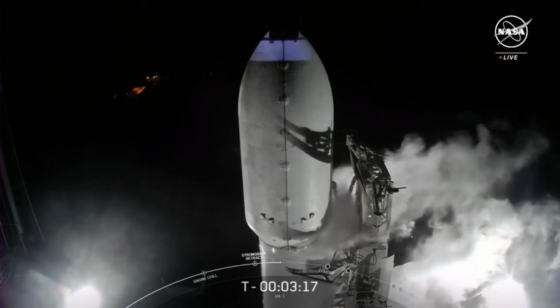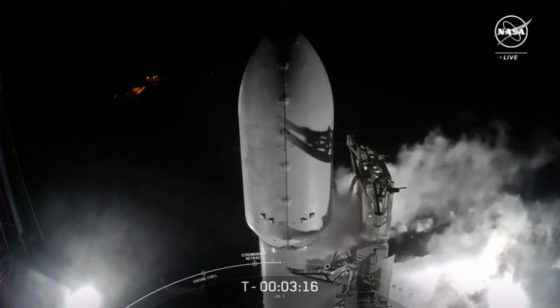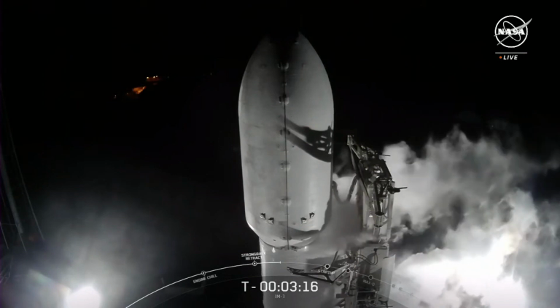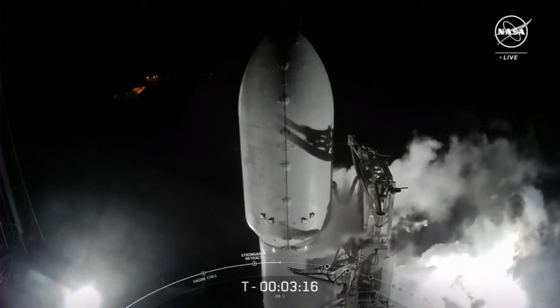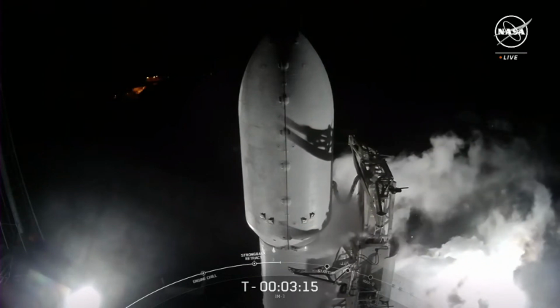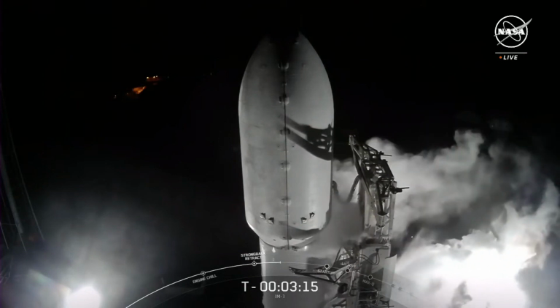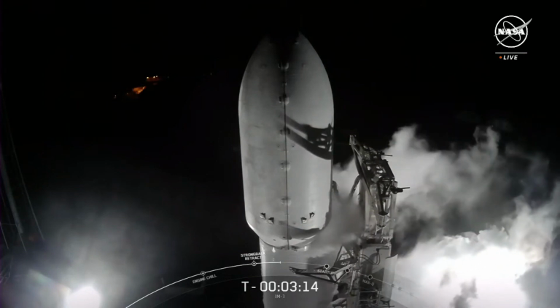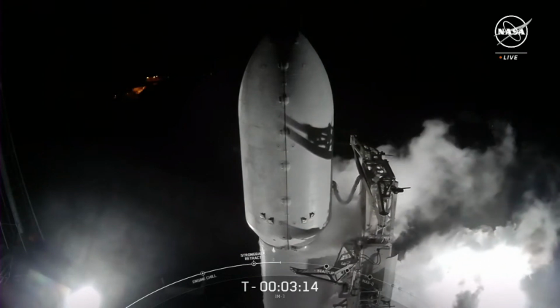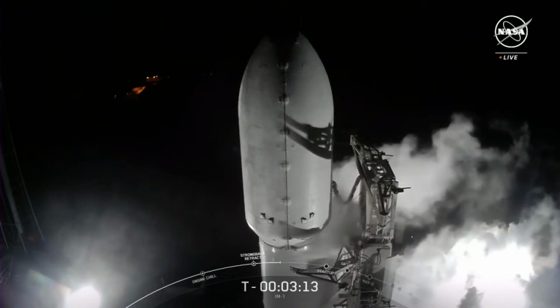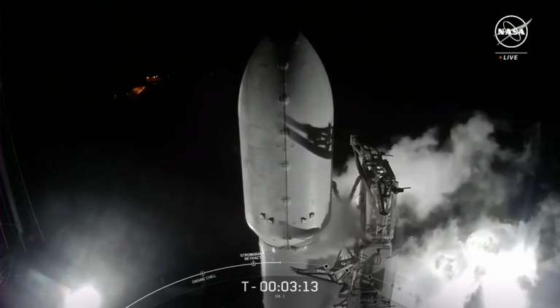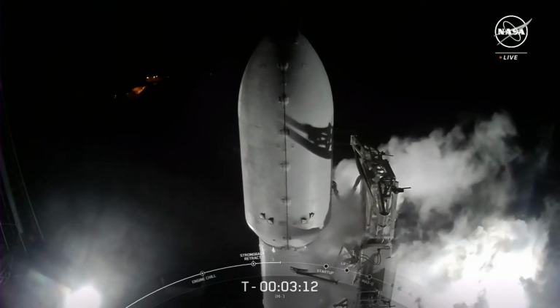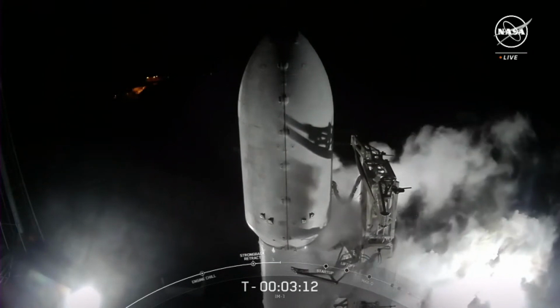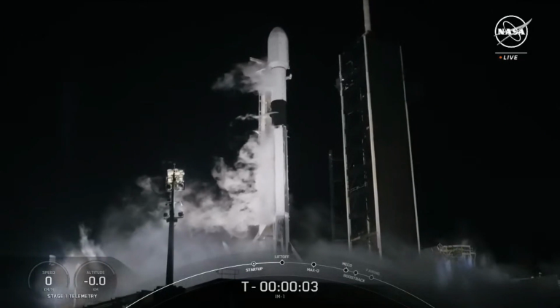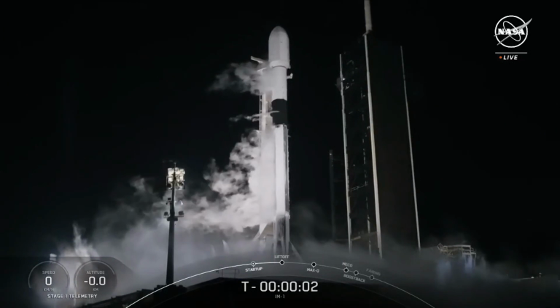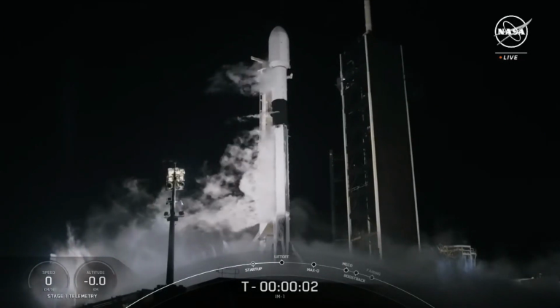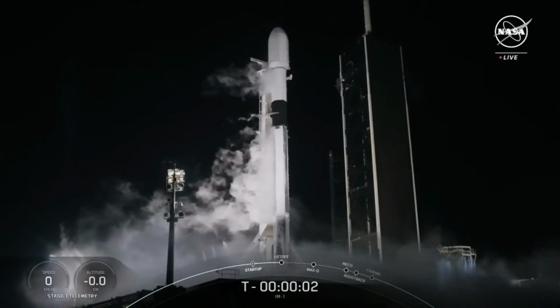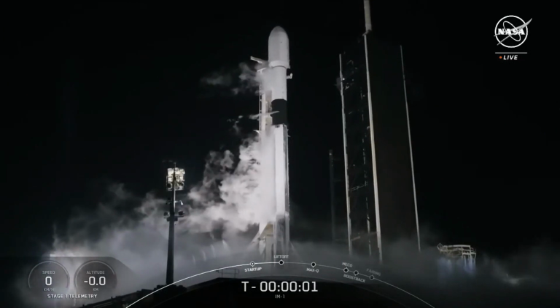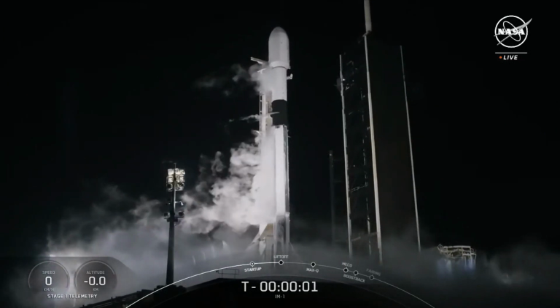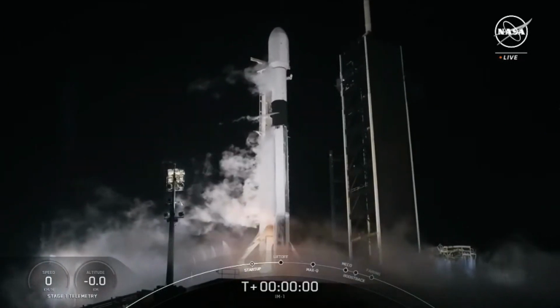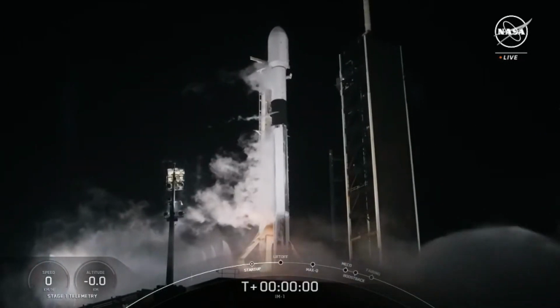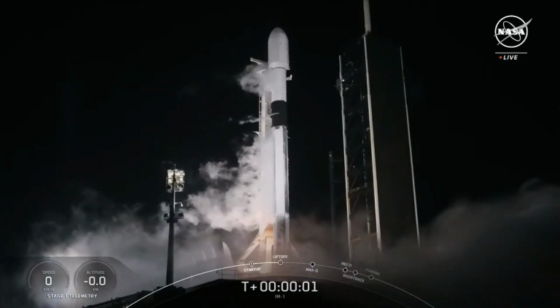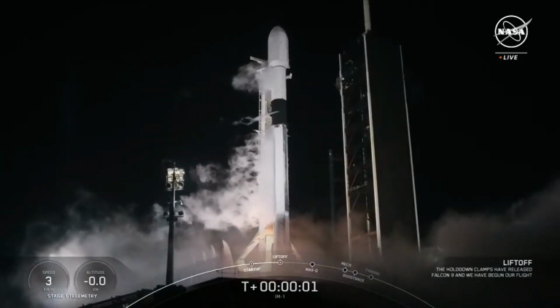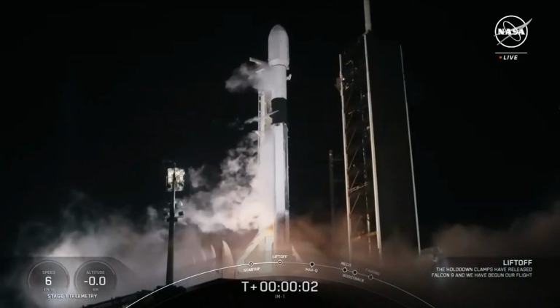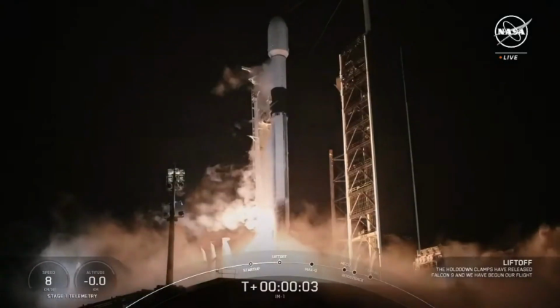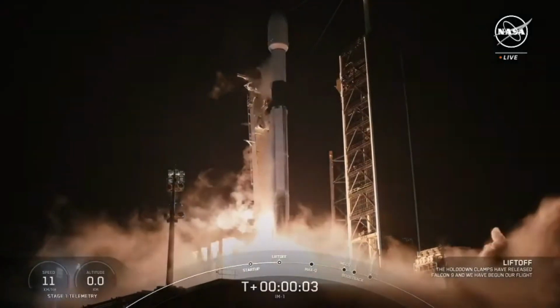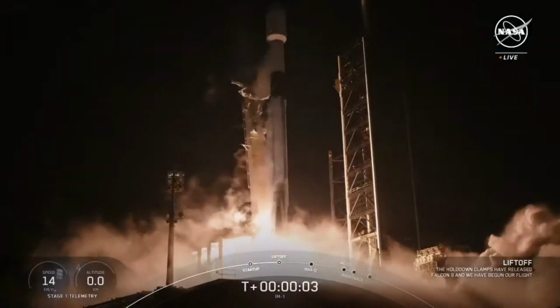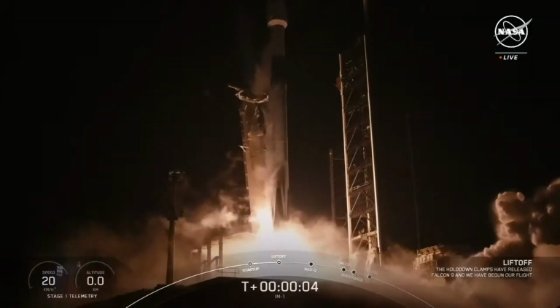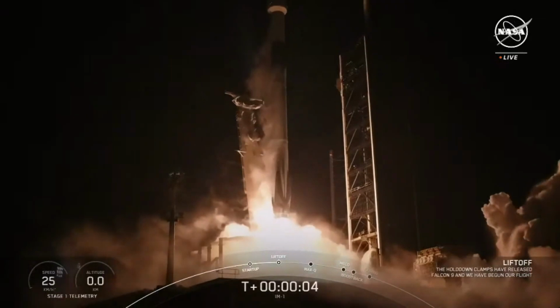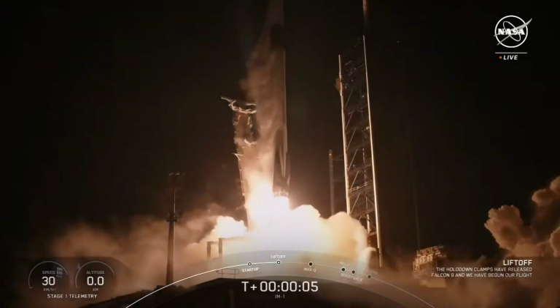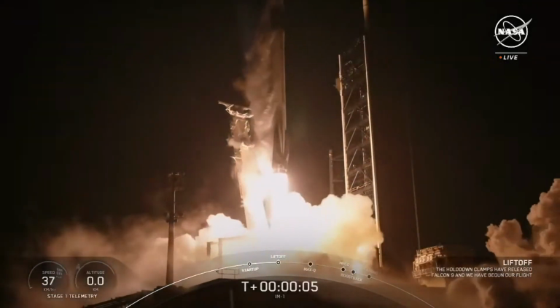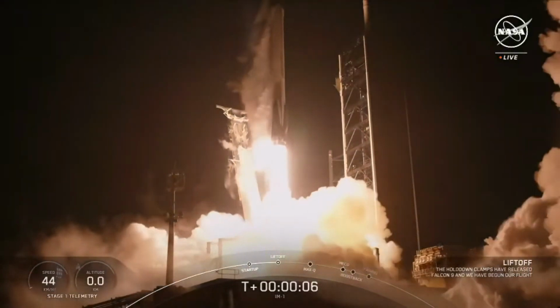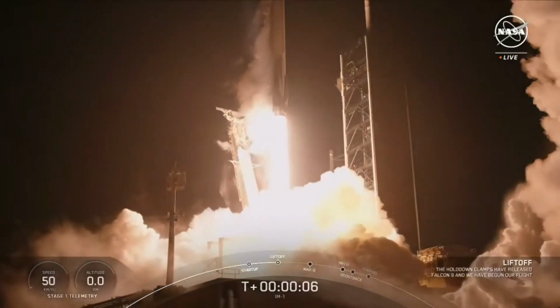Liquid oxygen as an oxidizer. Fire generally needs three elements. Three, two, one — ignition and liftoff! Go SpaceX, go IM-1 and the Odysseus lunar lander.